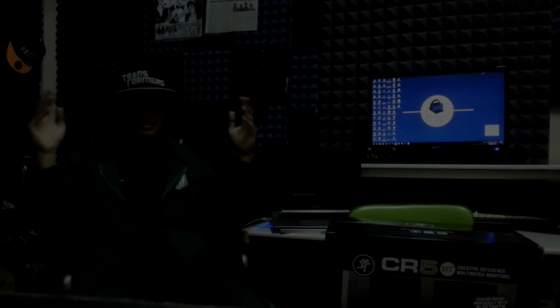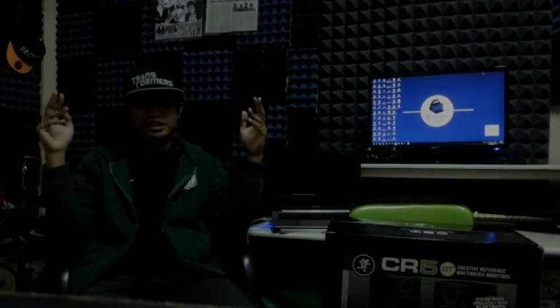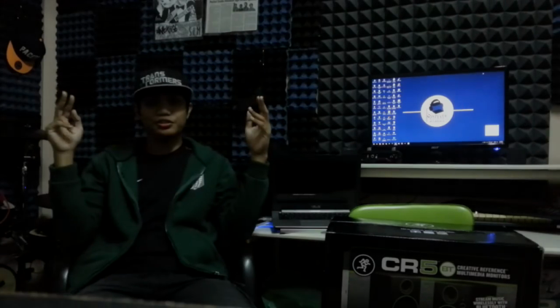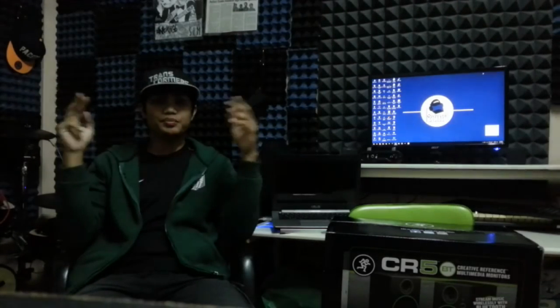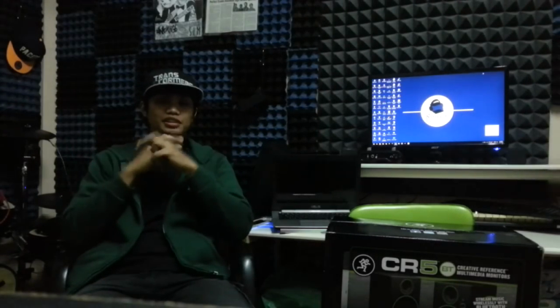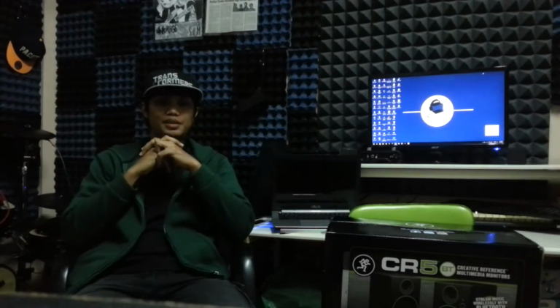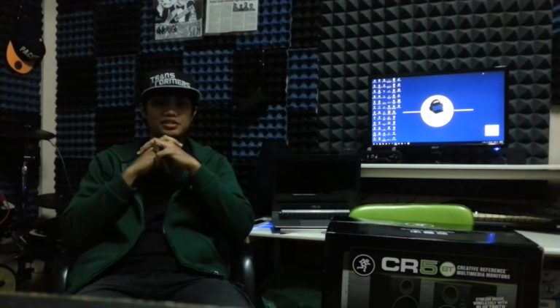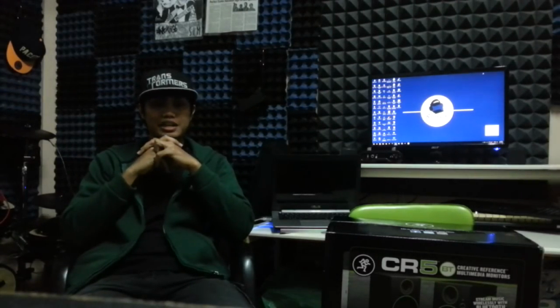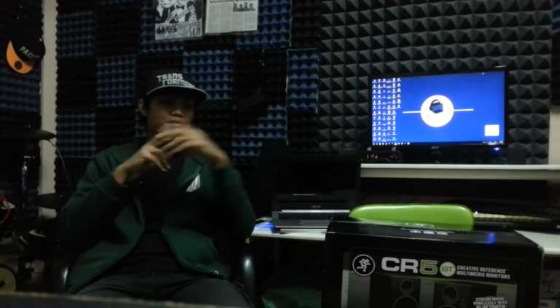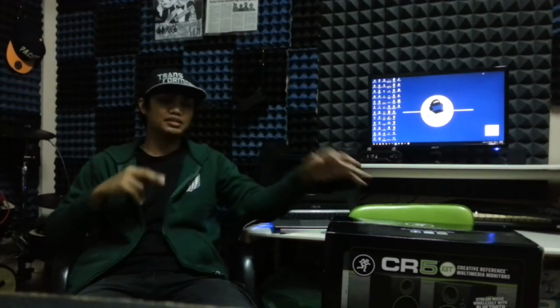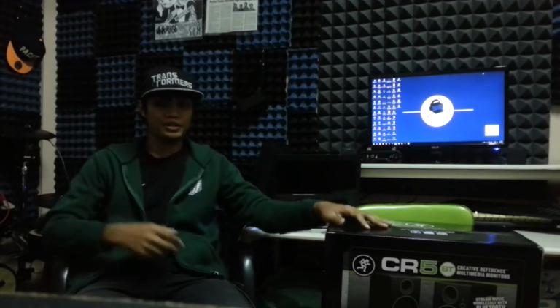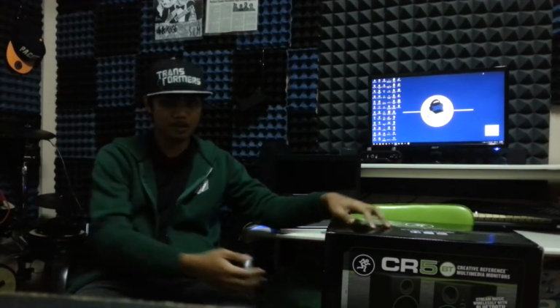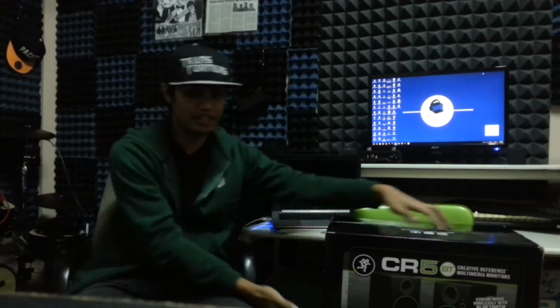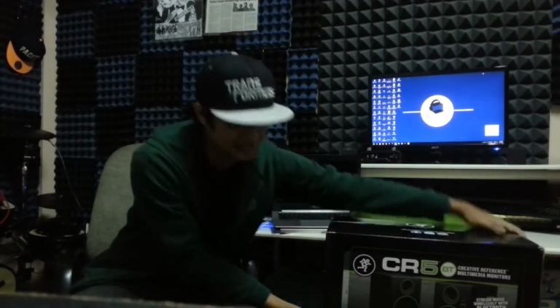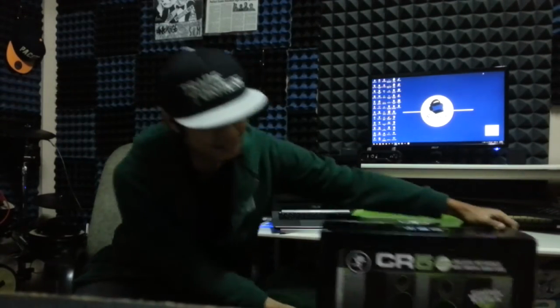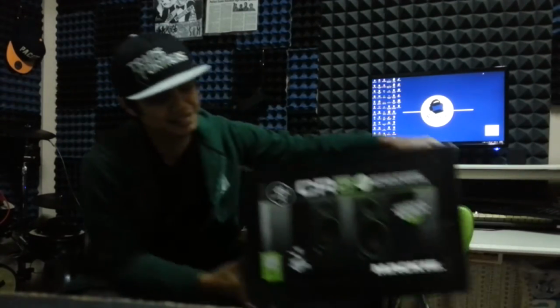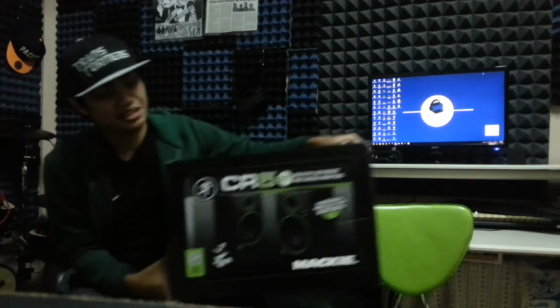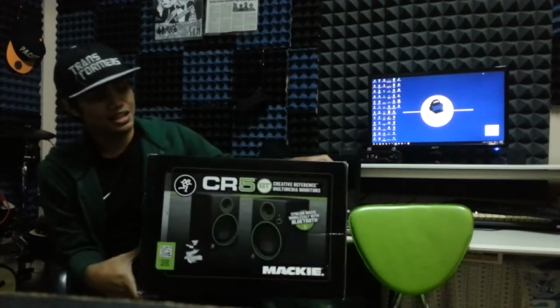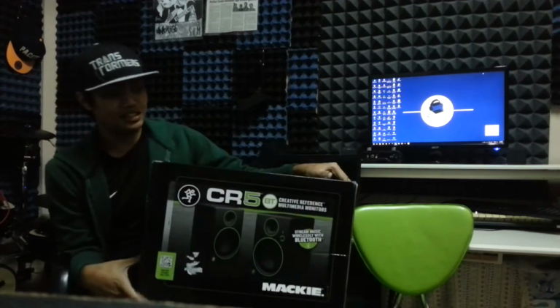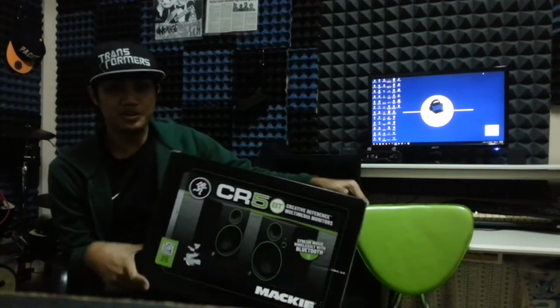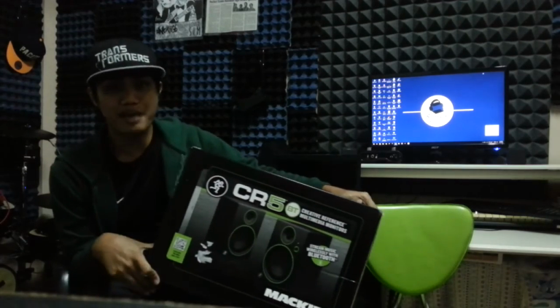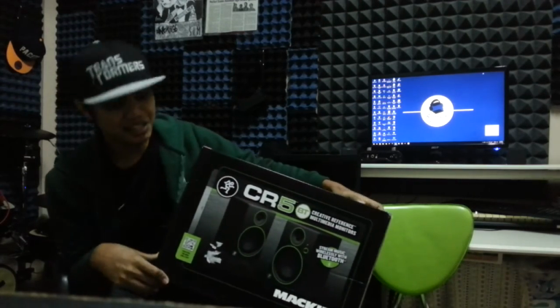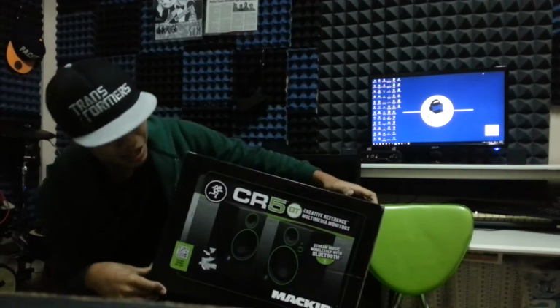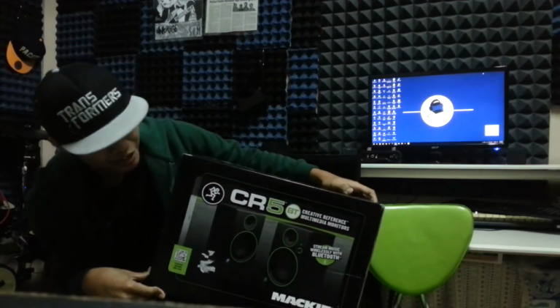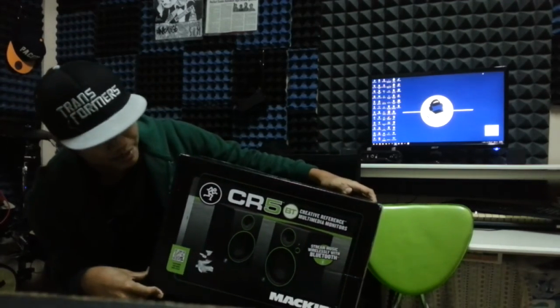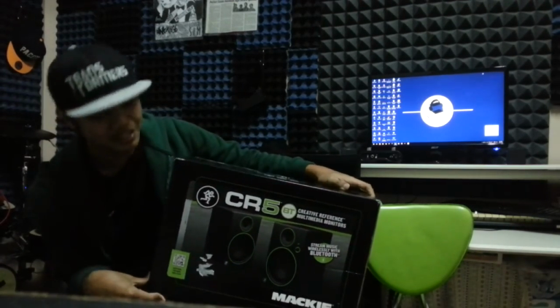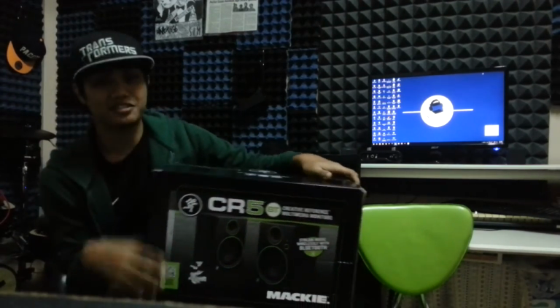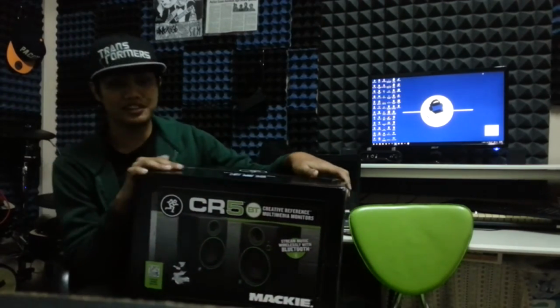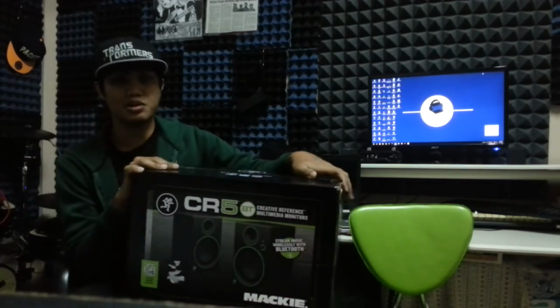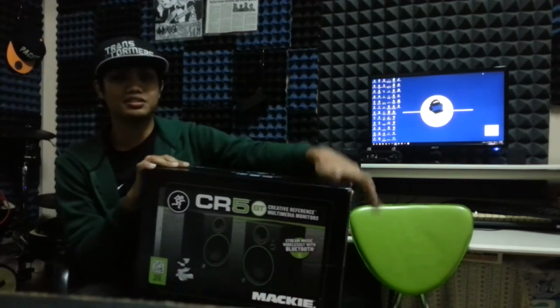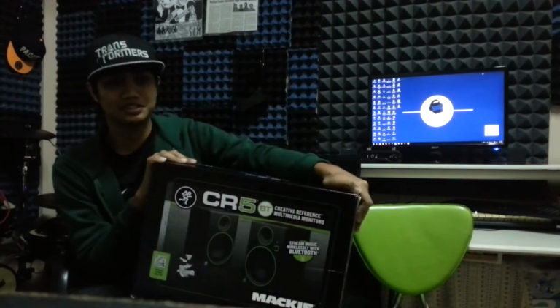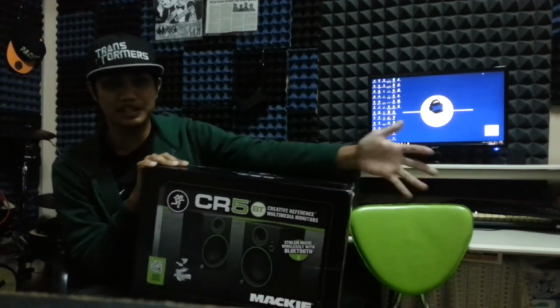Hello YouTube. Today I'm going to do an unboxing video of the new Mackie CR5BT reference monitor speakers.